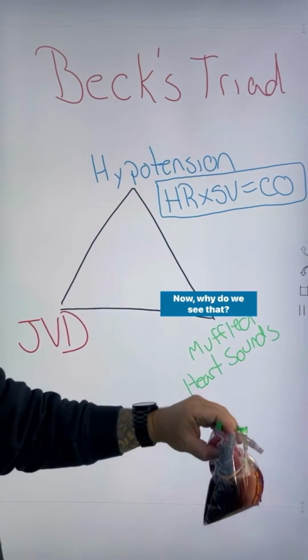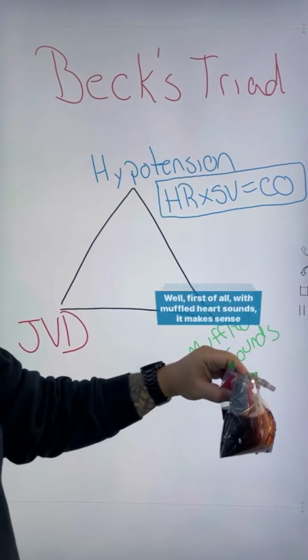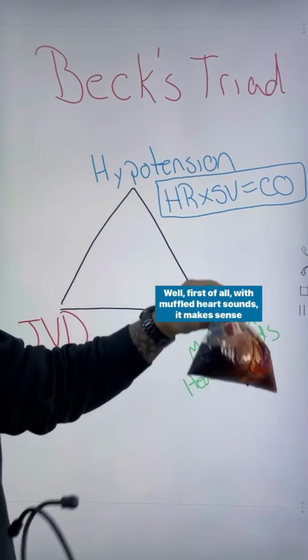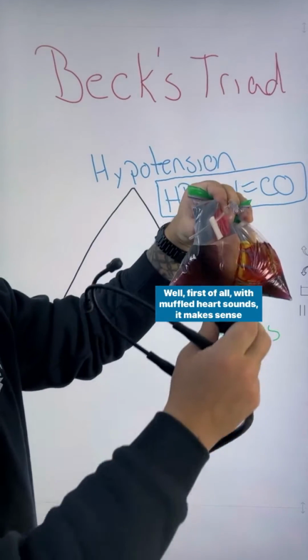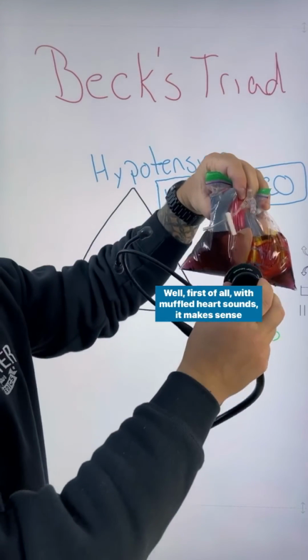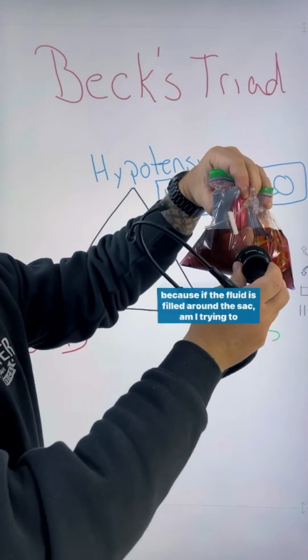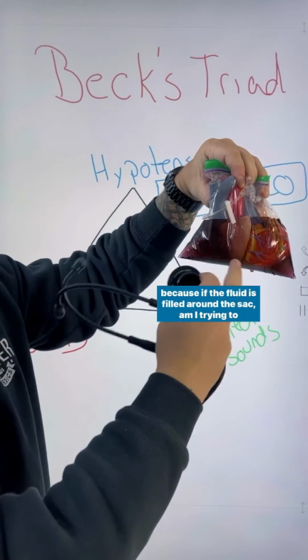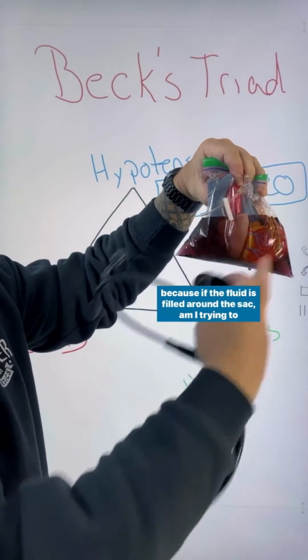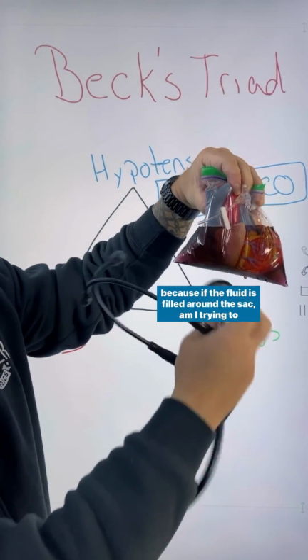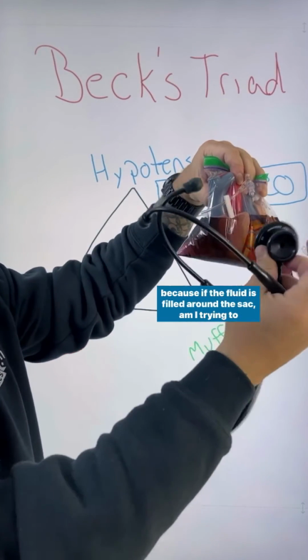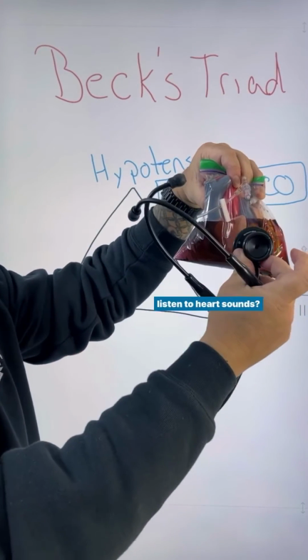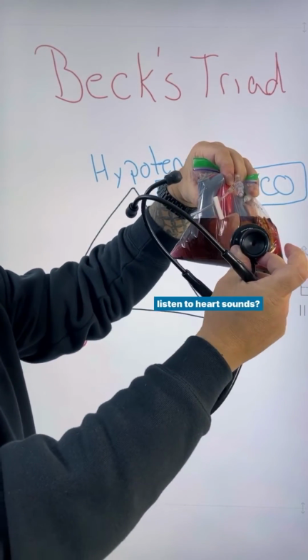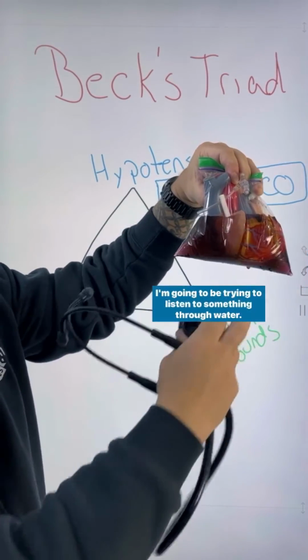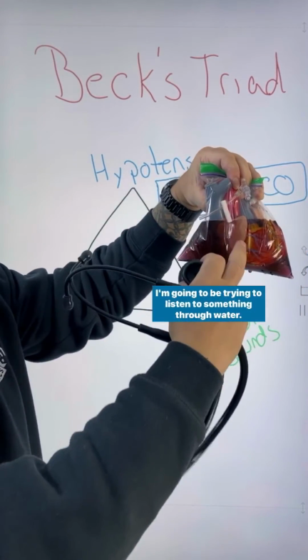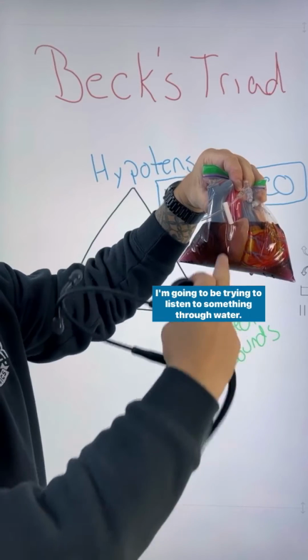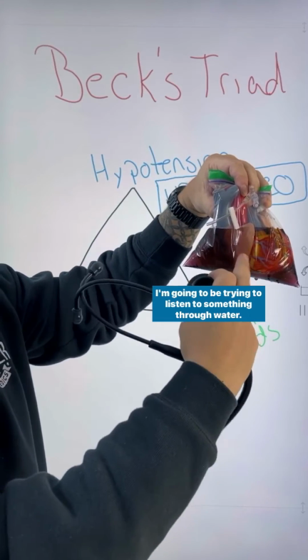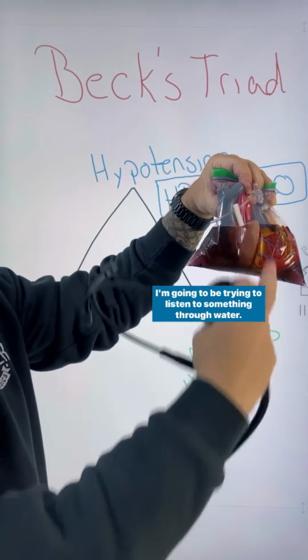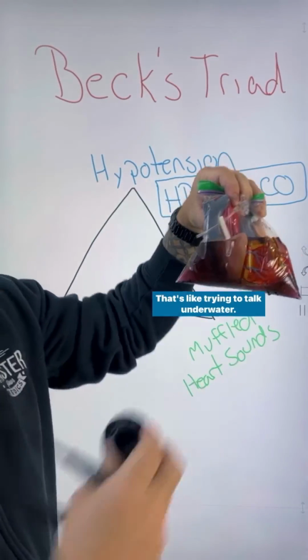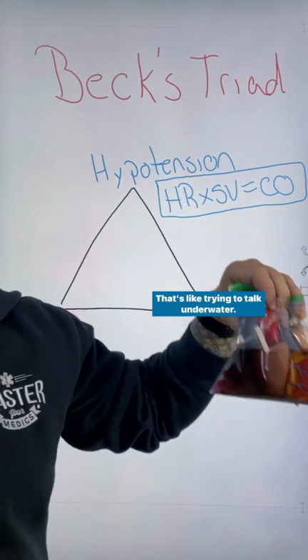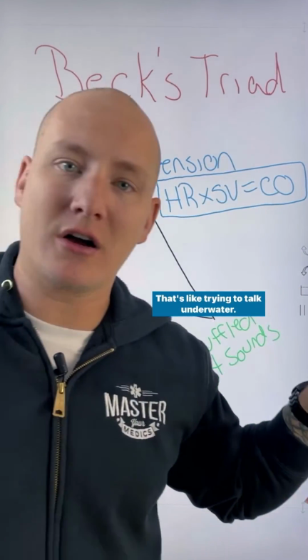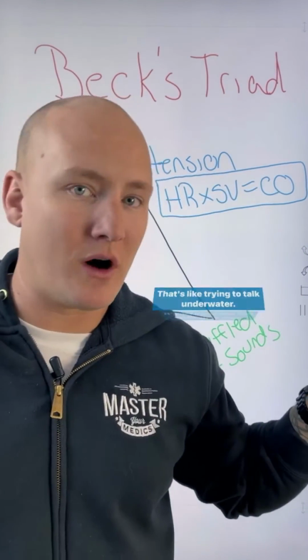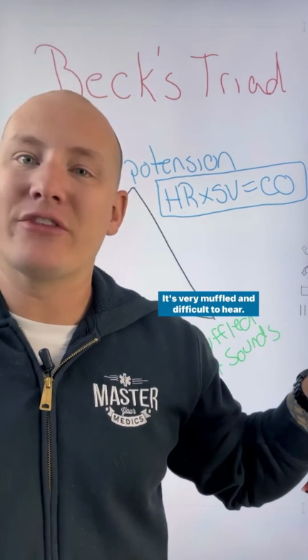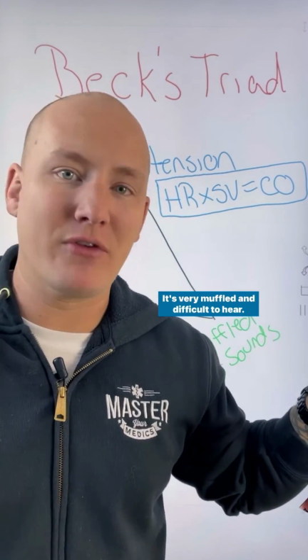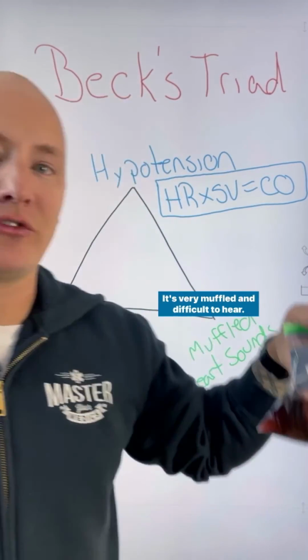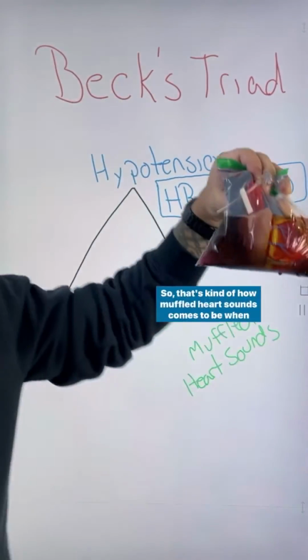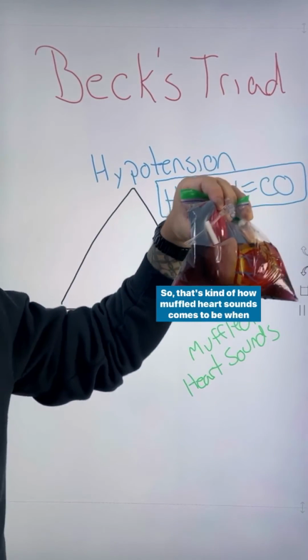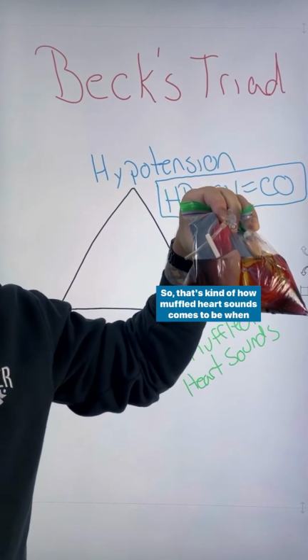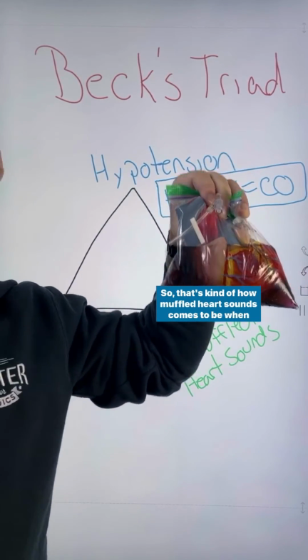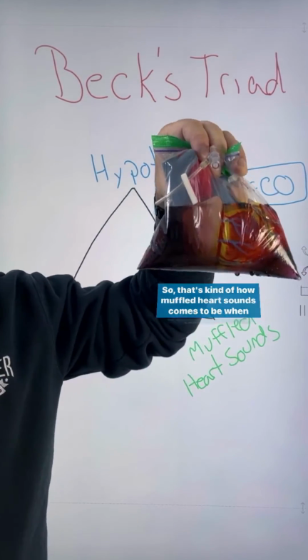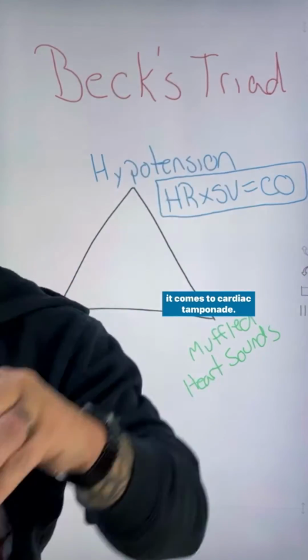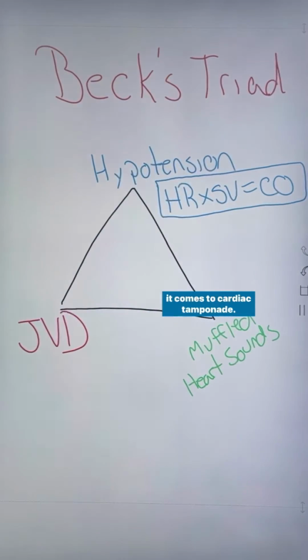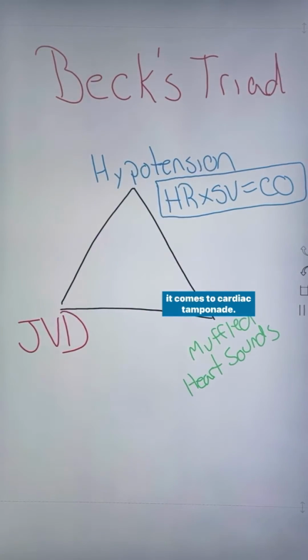Now why do we see that? With muffled heart sounds it makes sense because if fluid is filled around the sac and I try to listen to heart sounds, I'm gonna be trying to listen to something through water. That's like trying to talk underwater — it's very muffled and difficult to hear. That's how muffled heart sounds comes to be in cardiac tamponade.